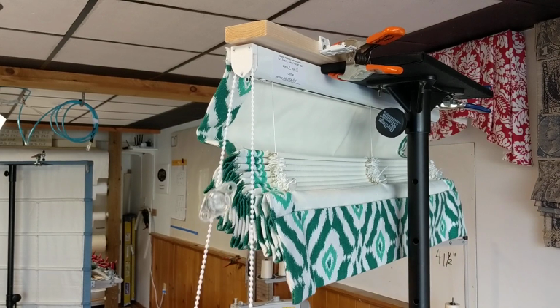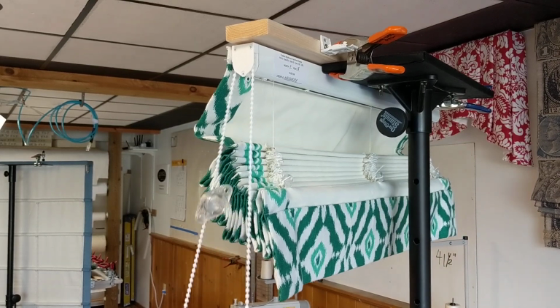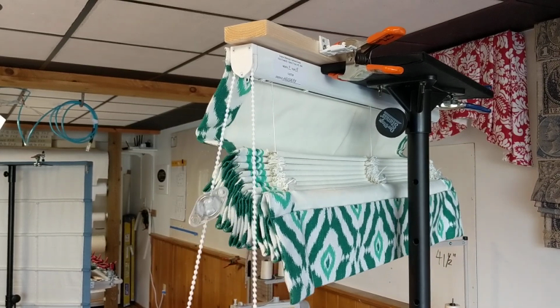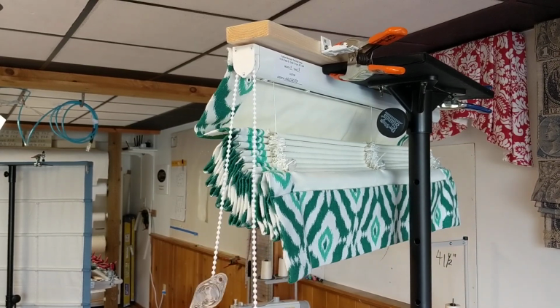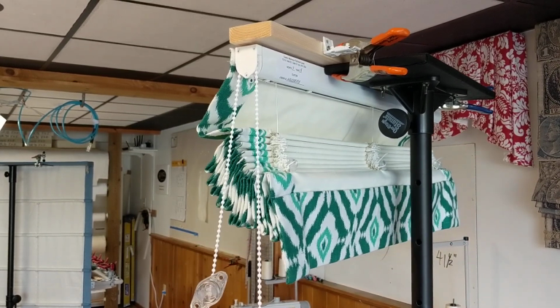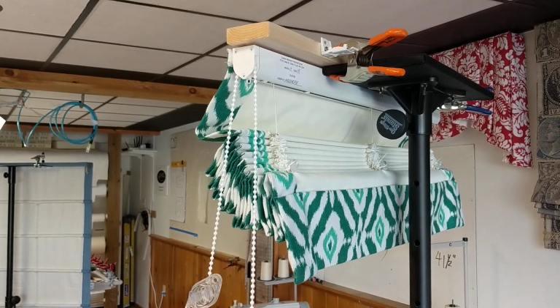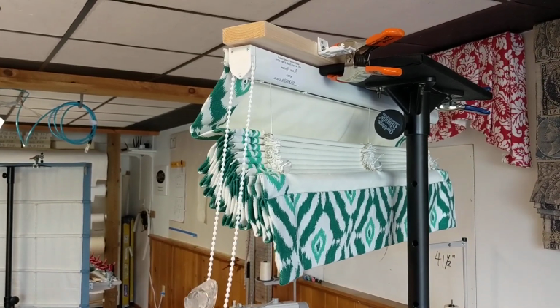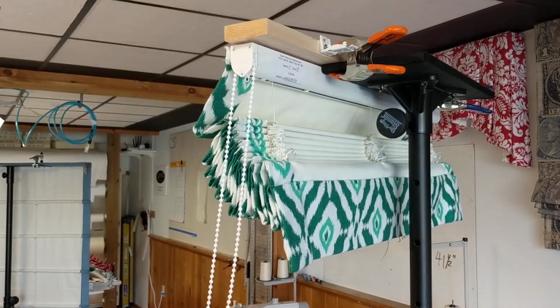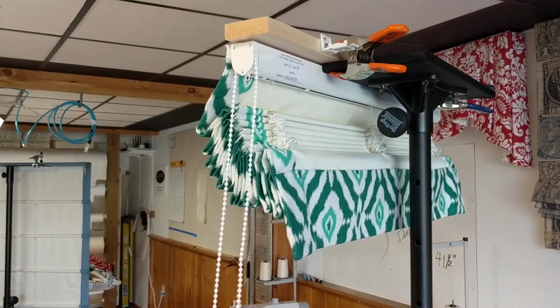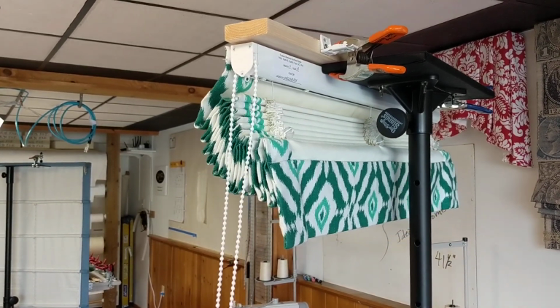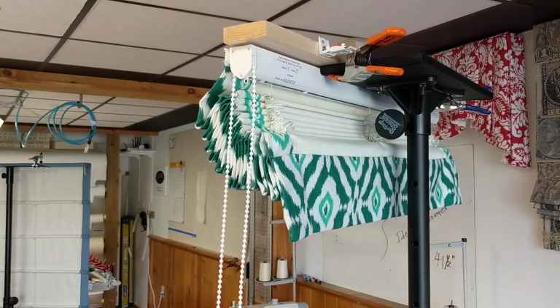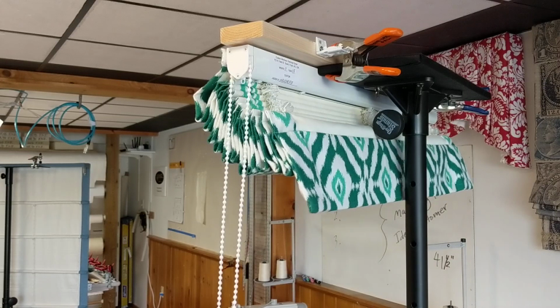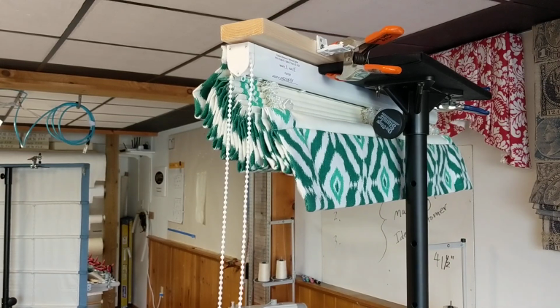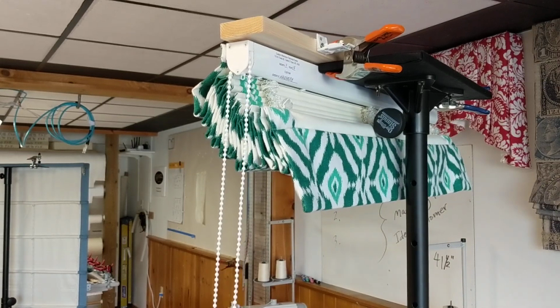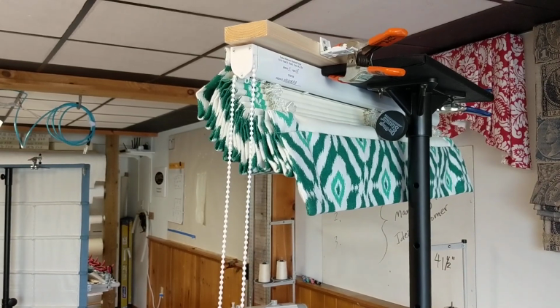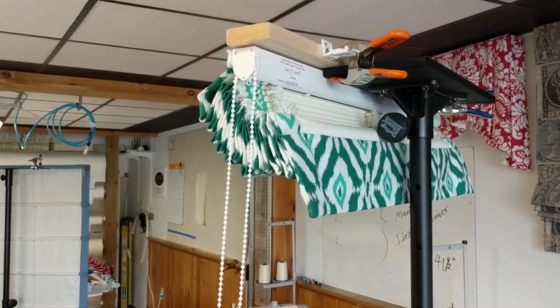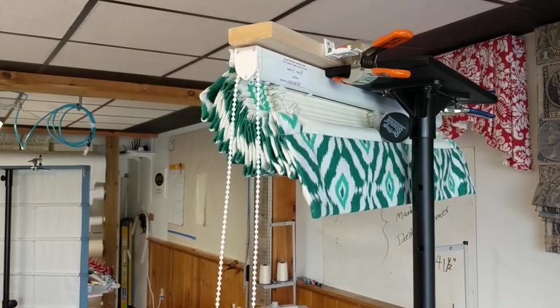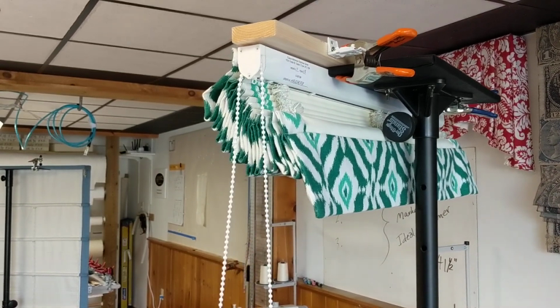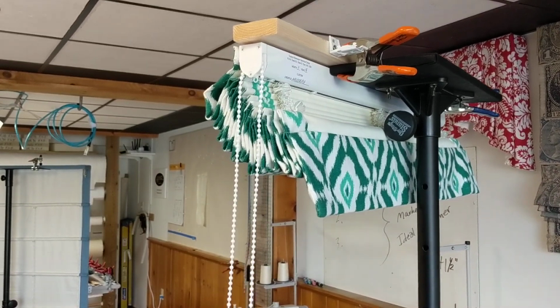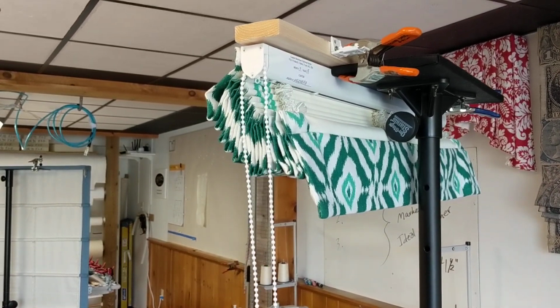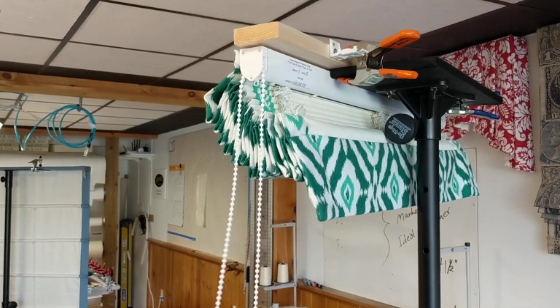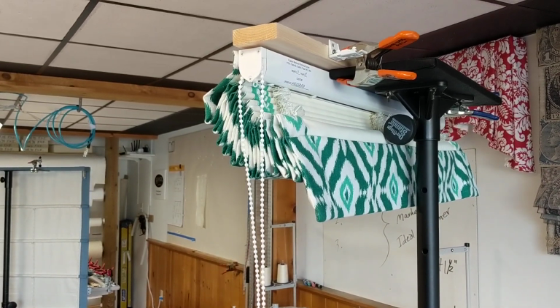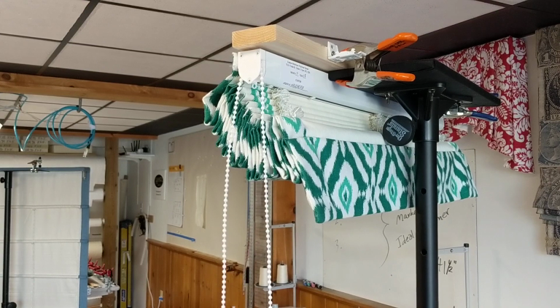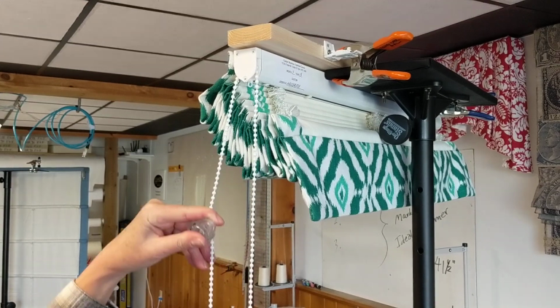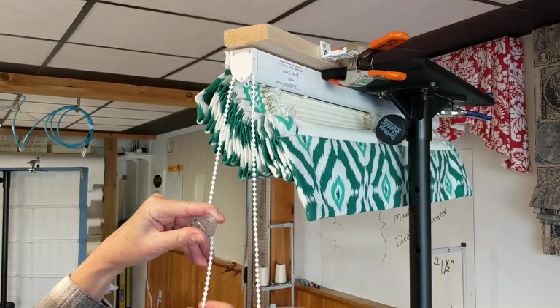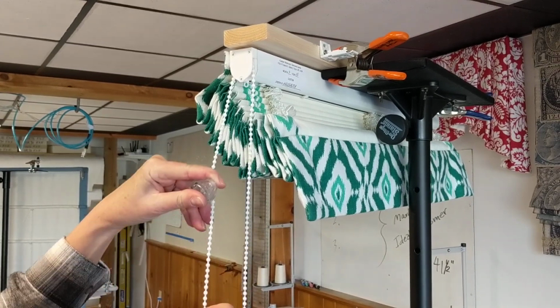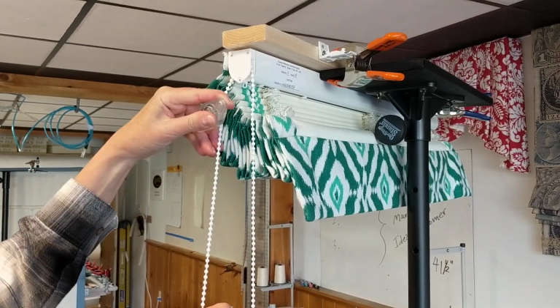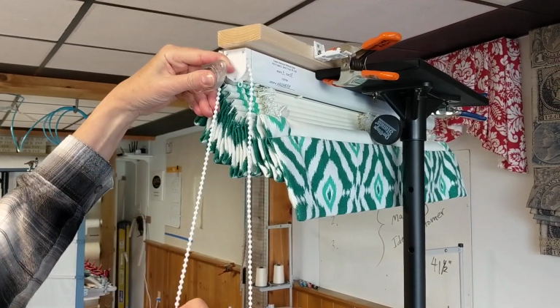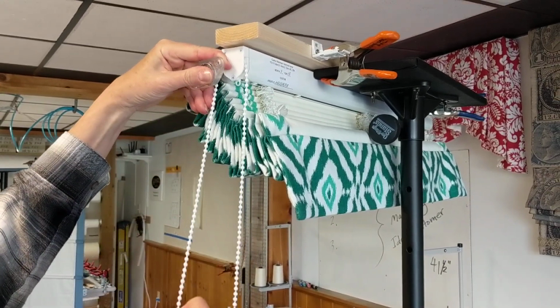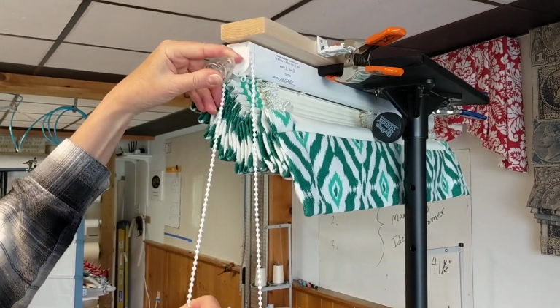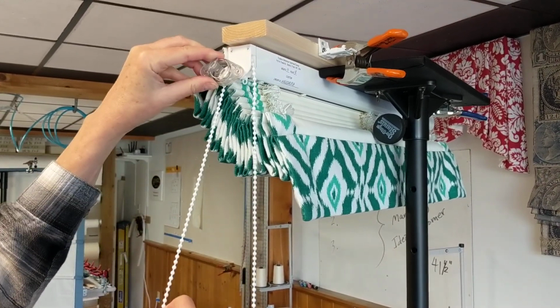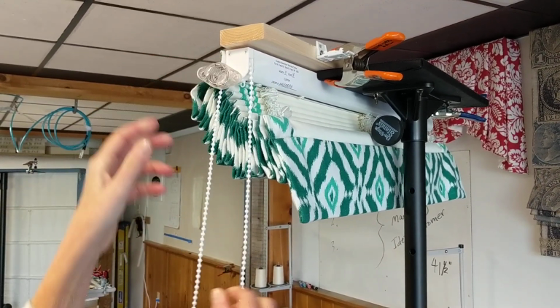Right now the shade is operable, so I want to raise it all the way up to the track. This is on the RBS headrail system with a B-chain loop. And then I'm moving the tension device up snug next to the track.